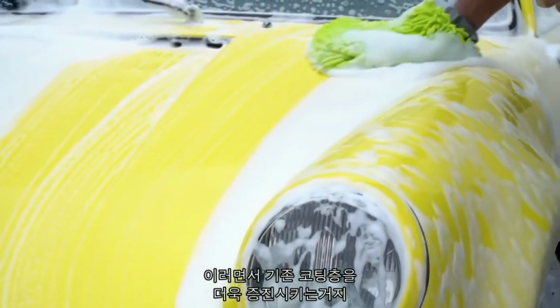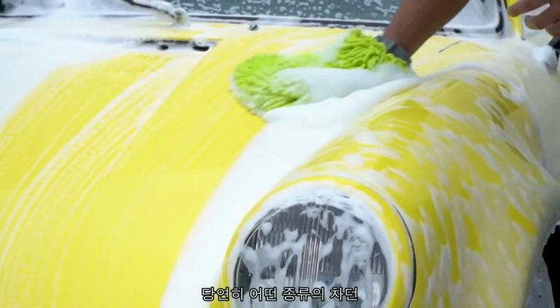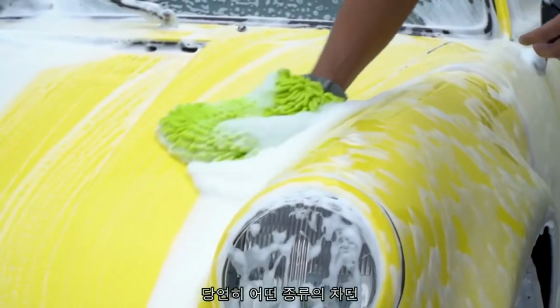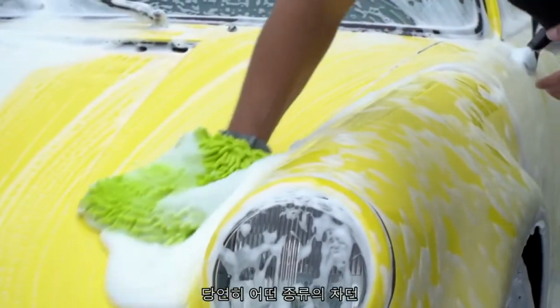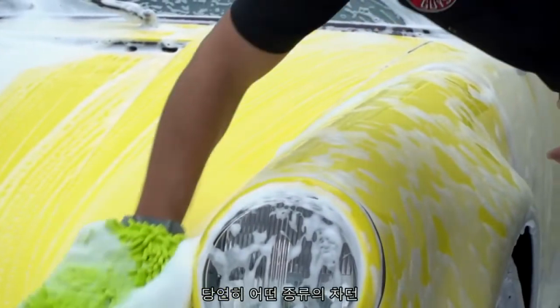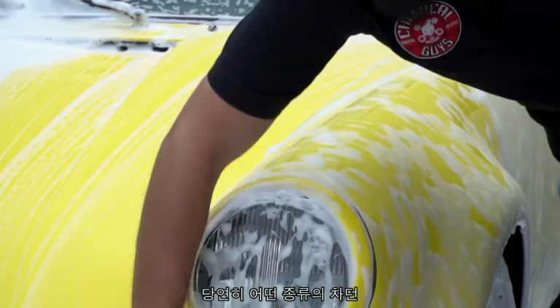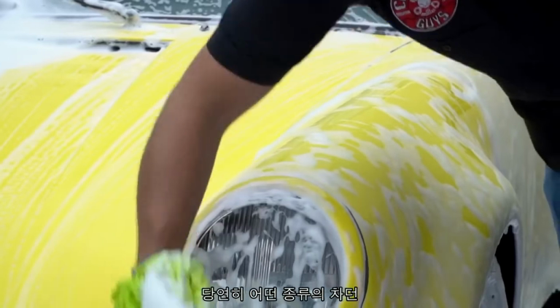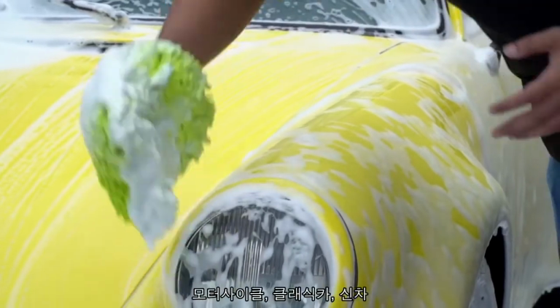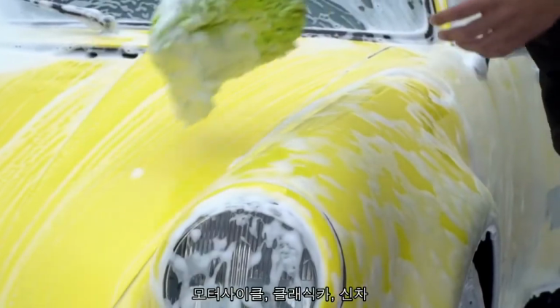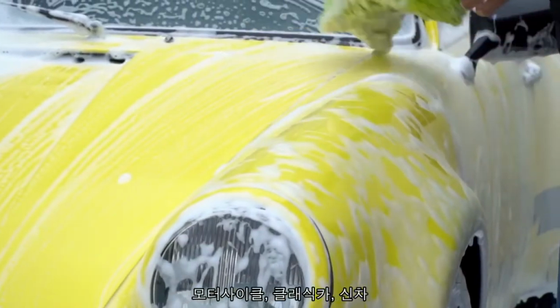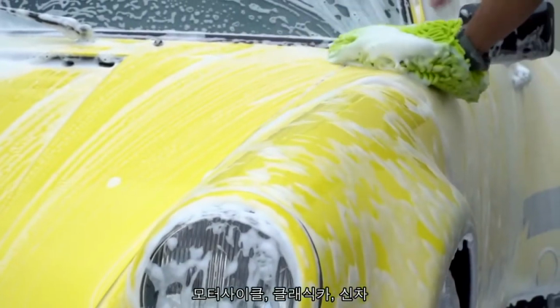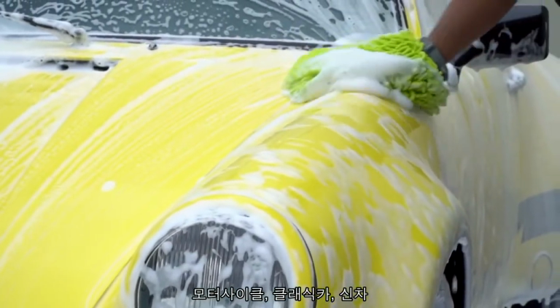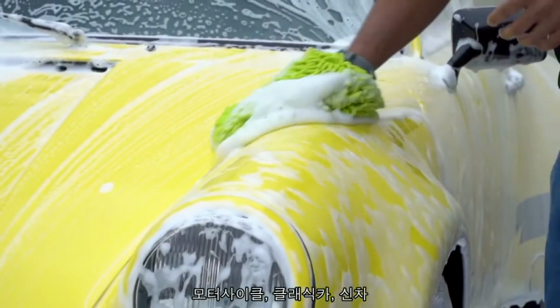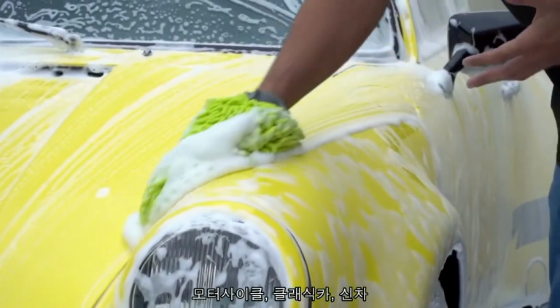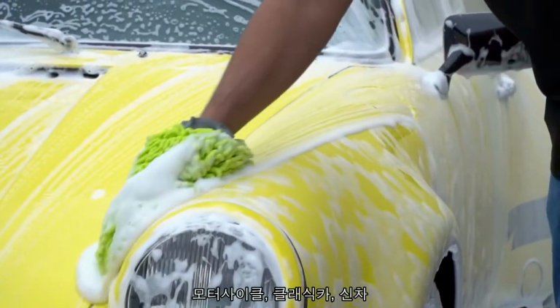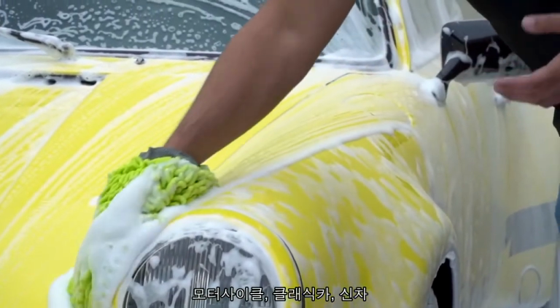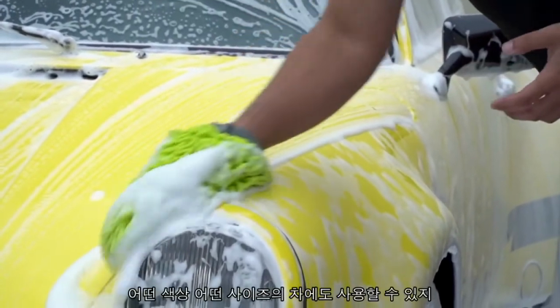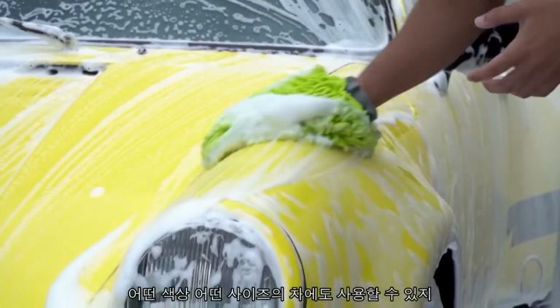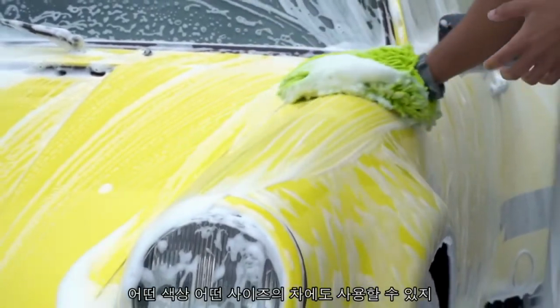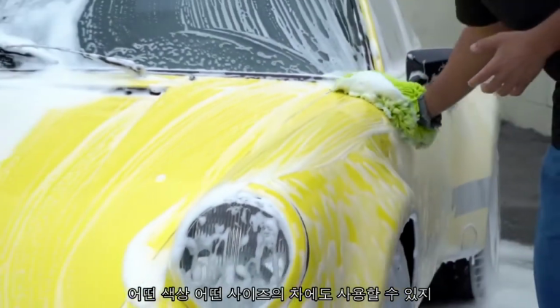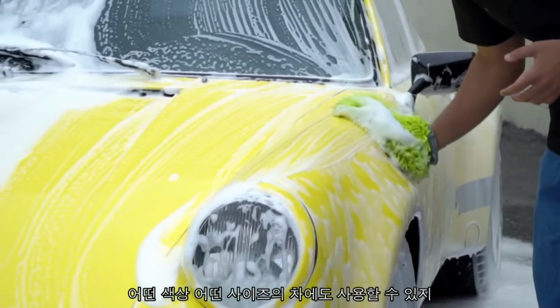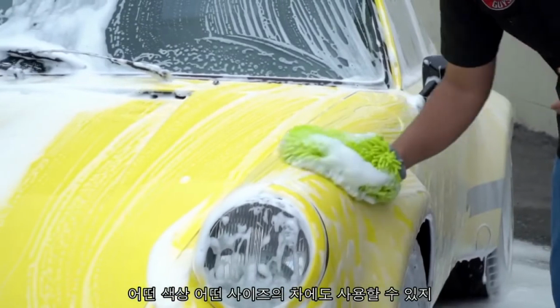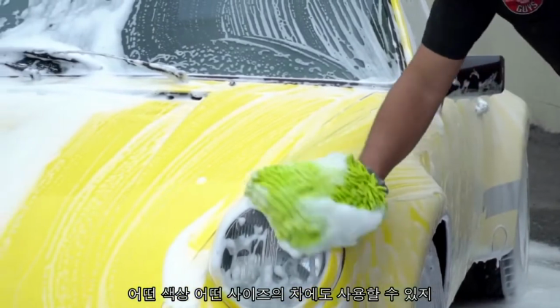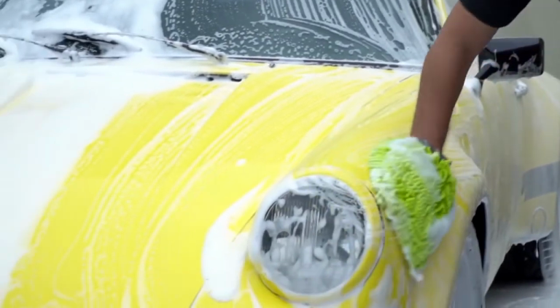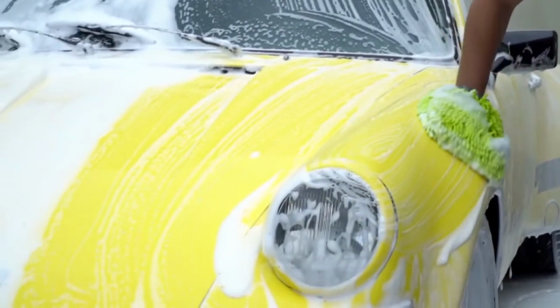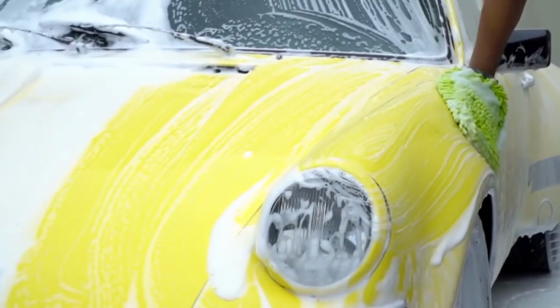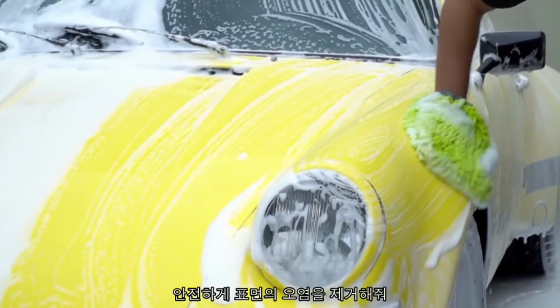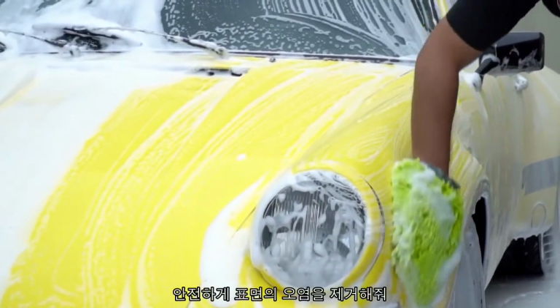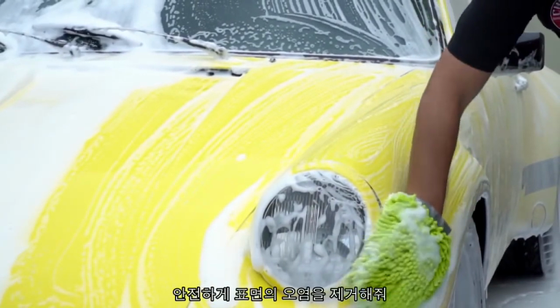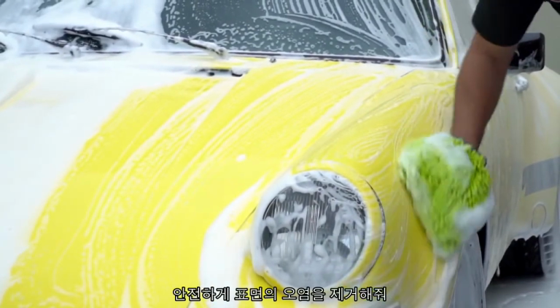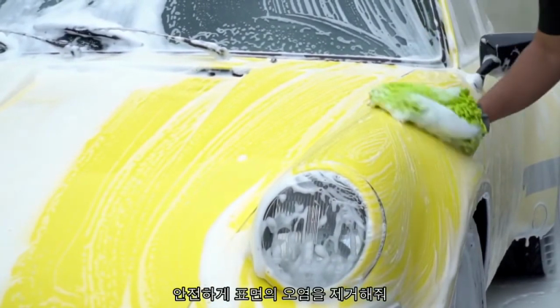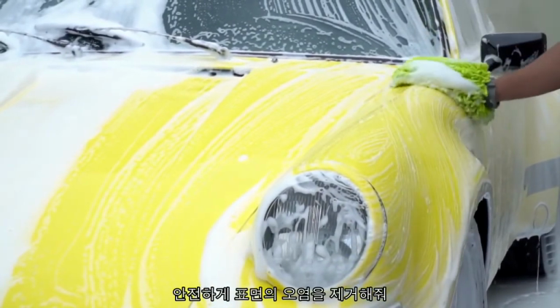This is something you can apply on any kind of vehicle — car, truck, motorcycle, classic car, new car — any color, any size, any shape — safely removing anything that's on the surface.